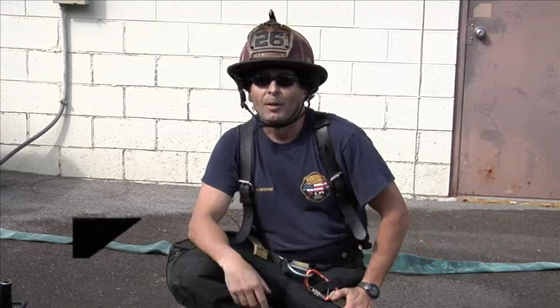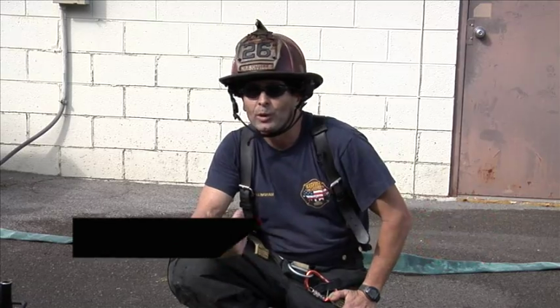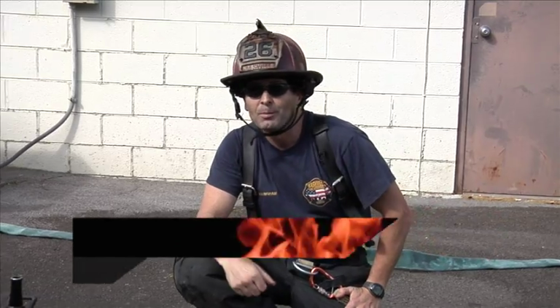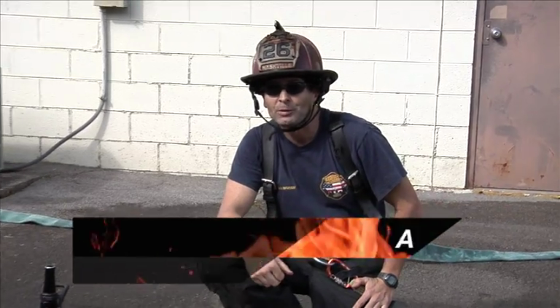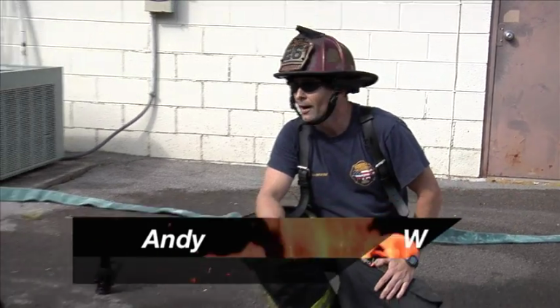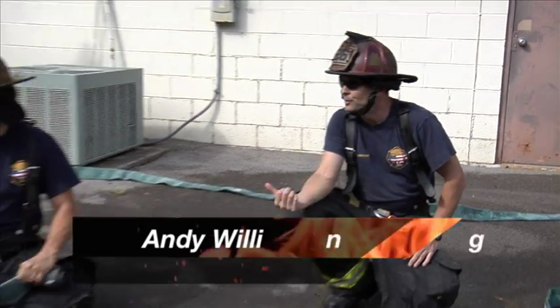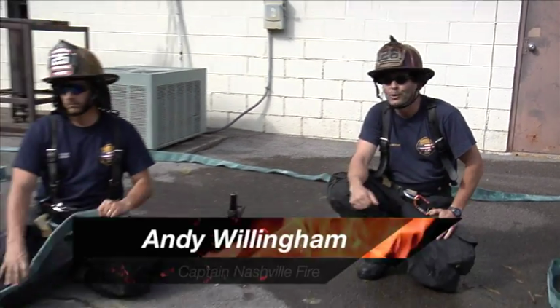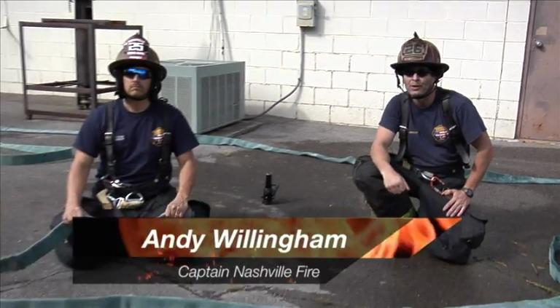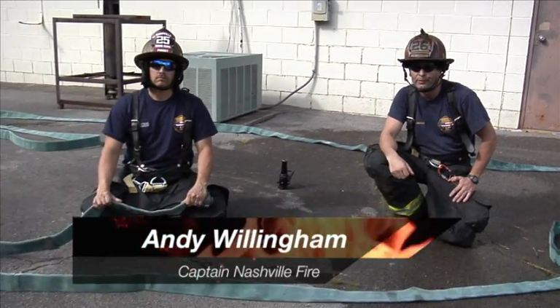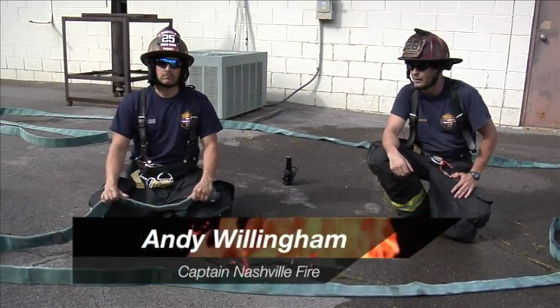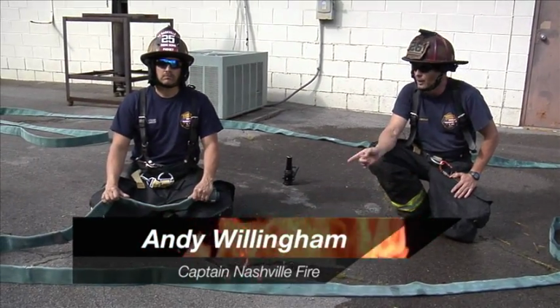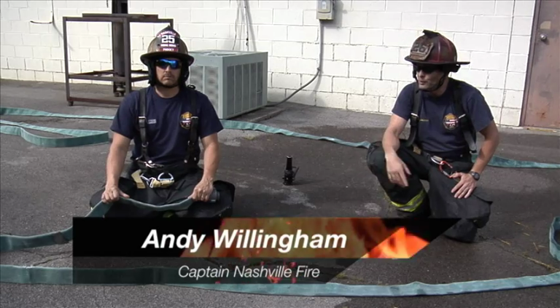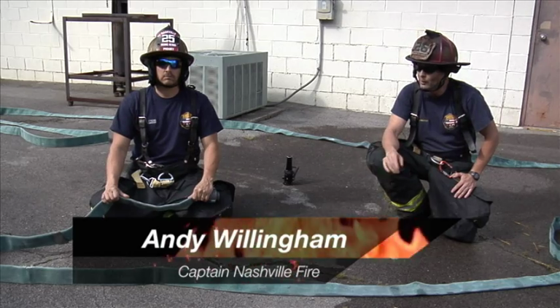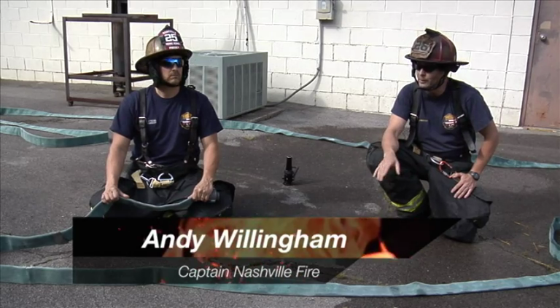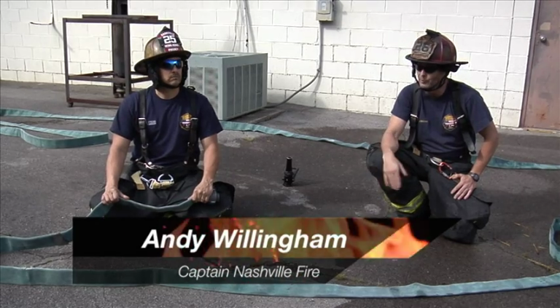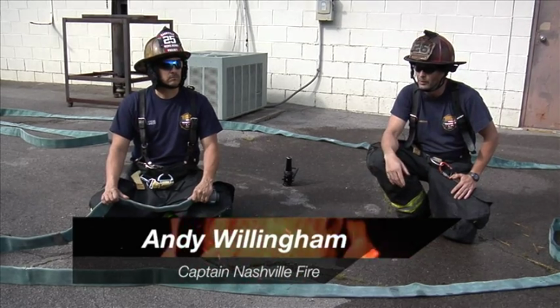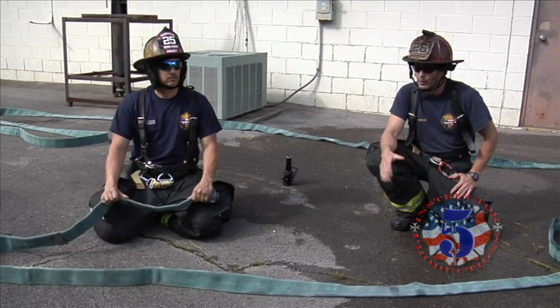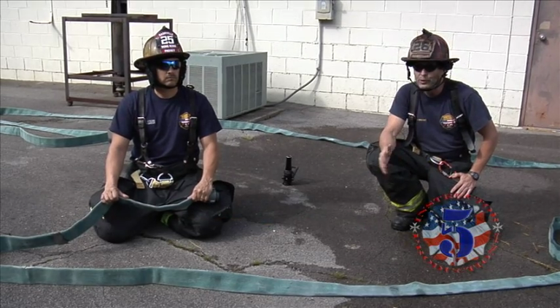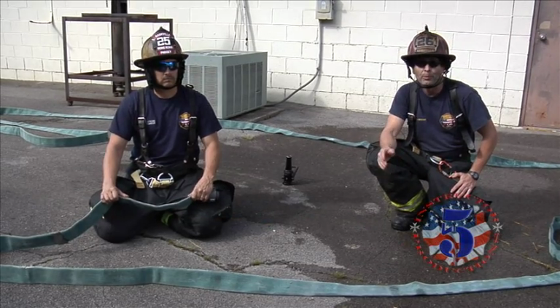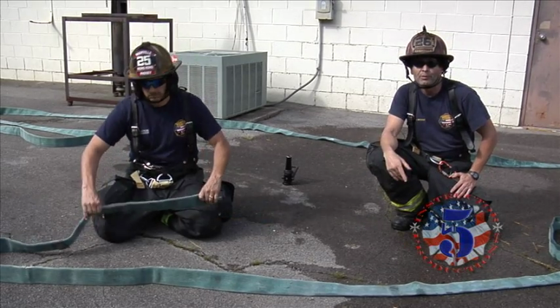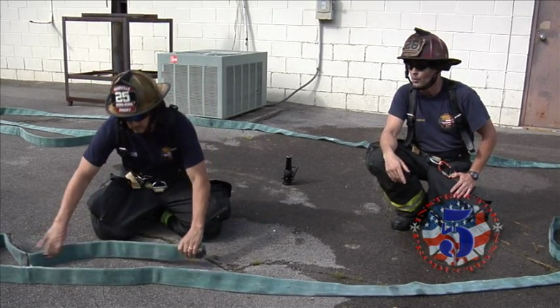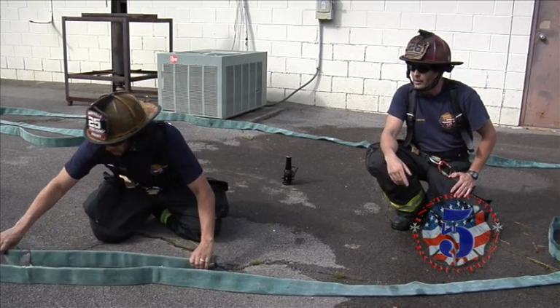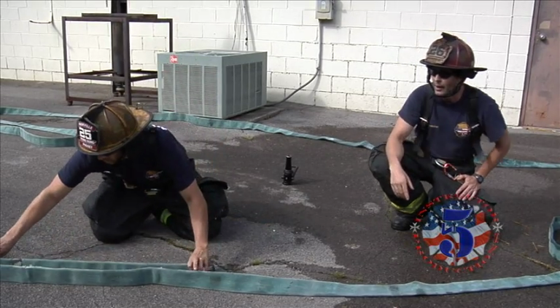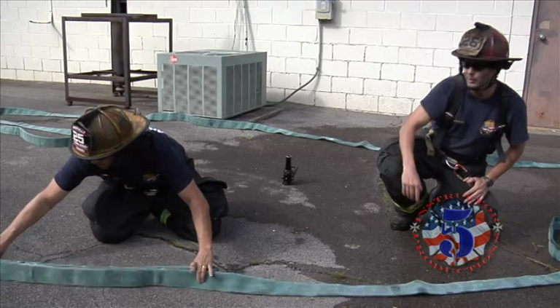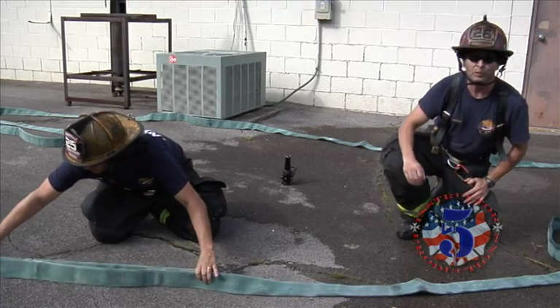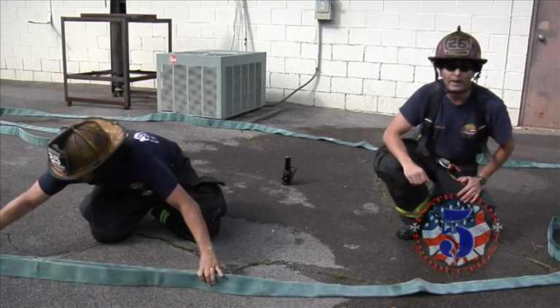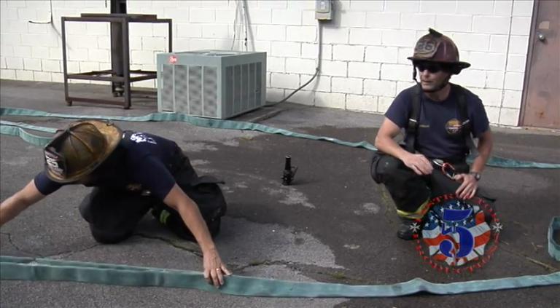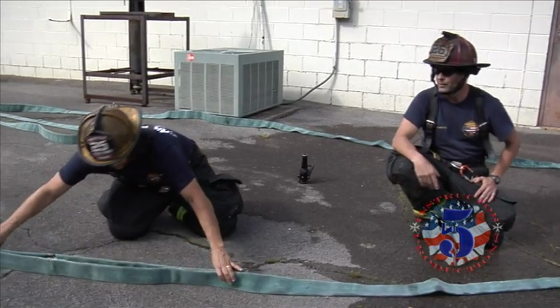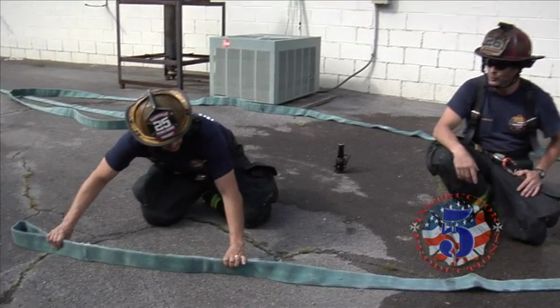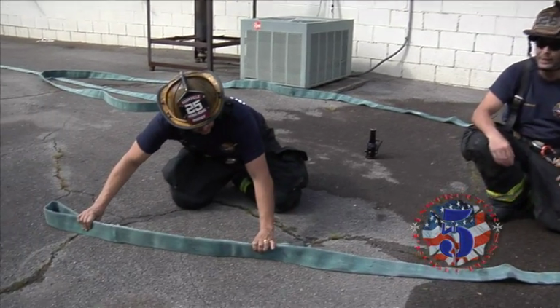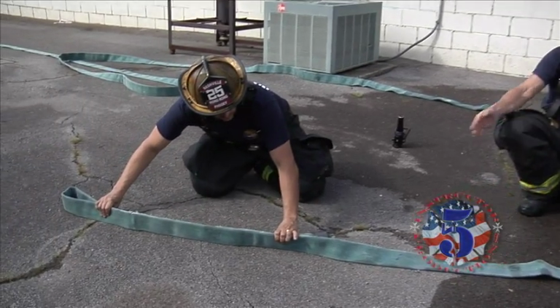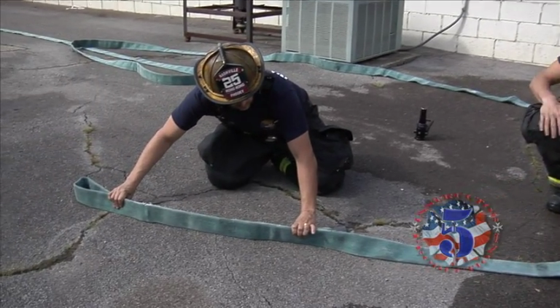I'm Captain Willingham, Nashville Fire, and this is Engineer Wren with the Nashville Fire. Today we're going to show you how to load the Cleveland load. We've already showed you in a previous video how simple it is to deploy and how effective it is. Now we're going to show you how to get it configured back.